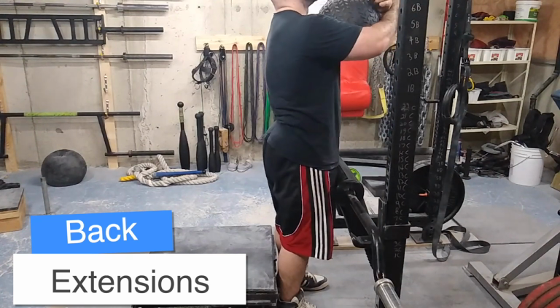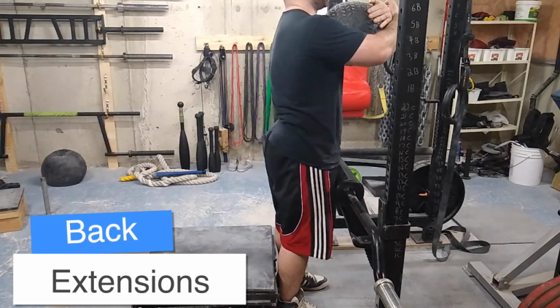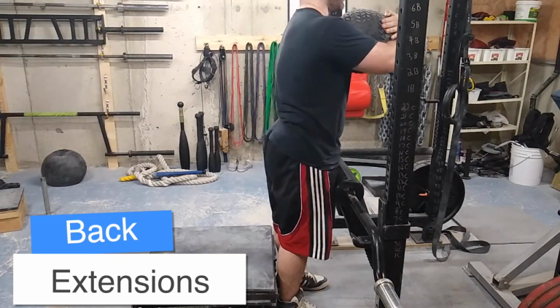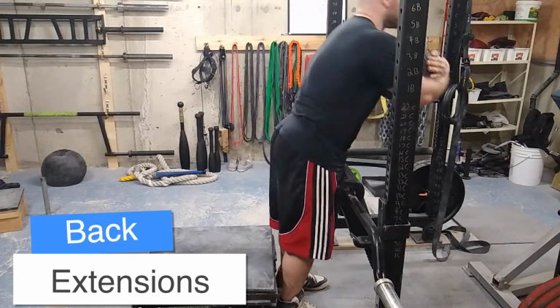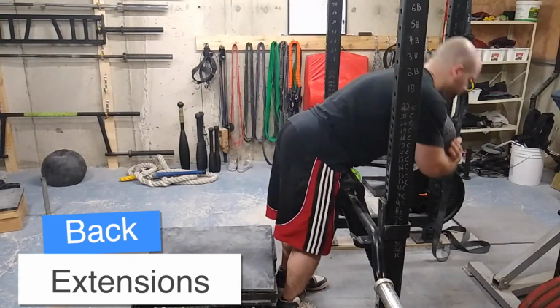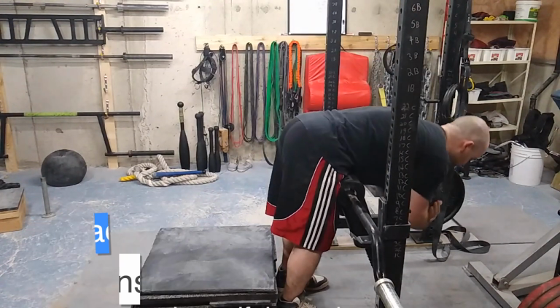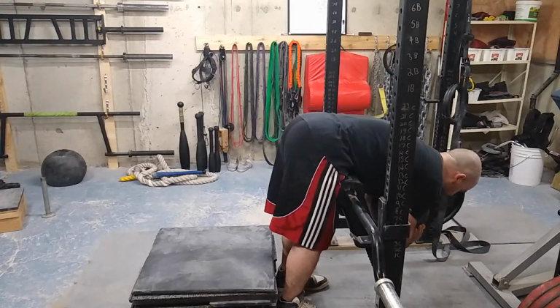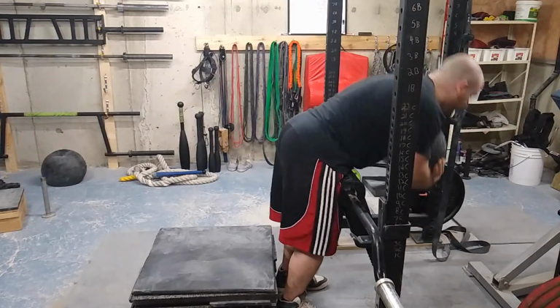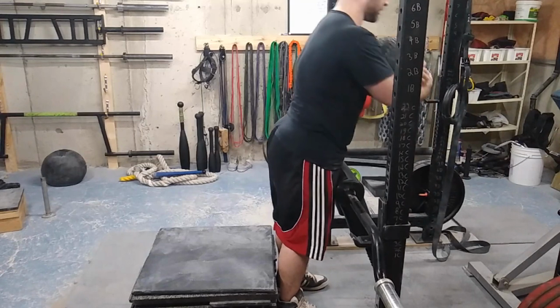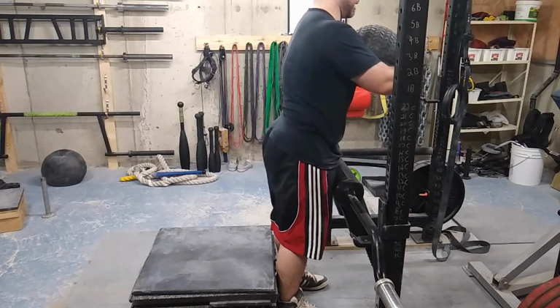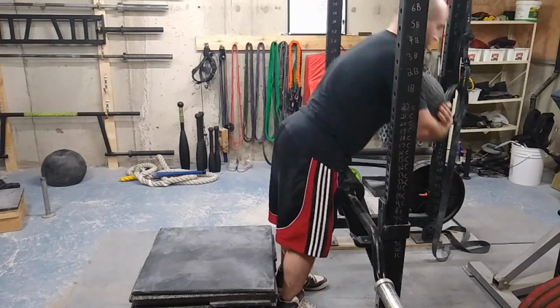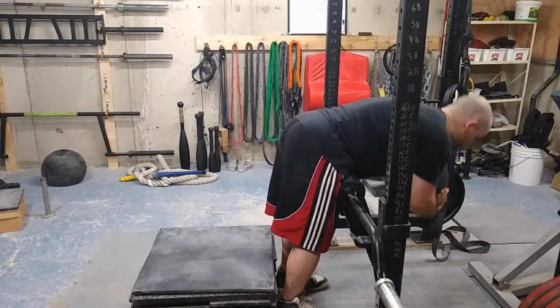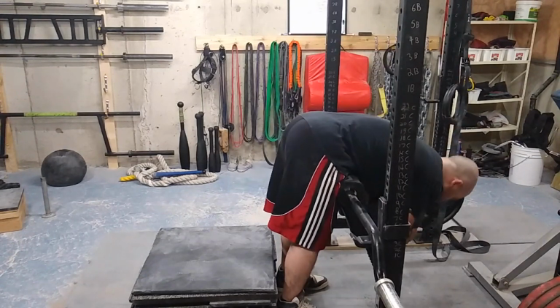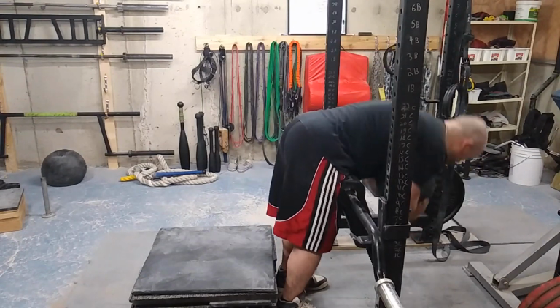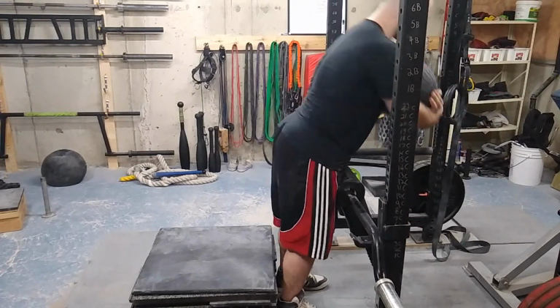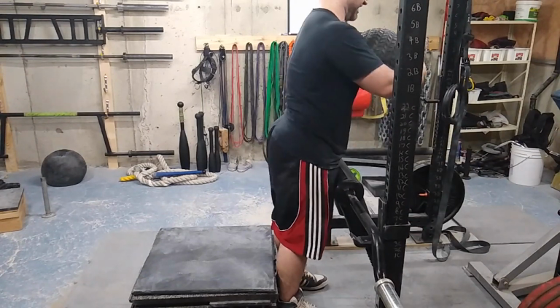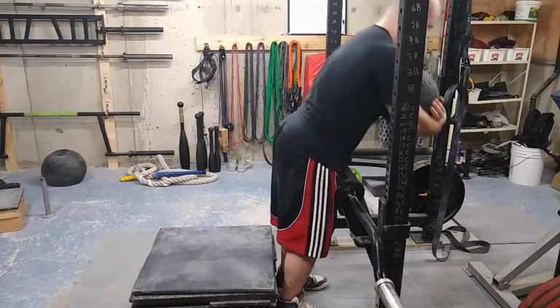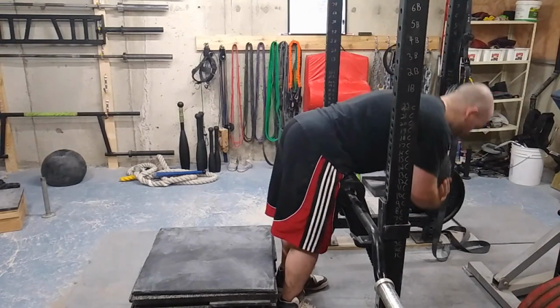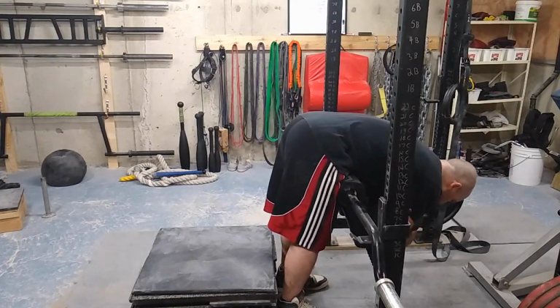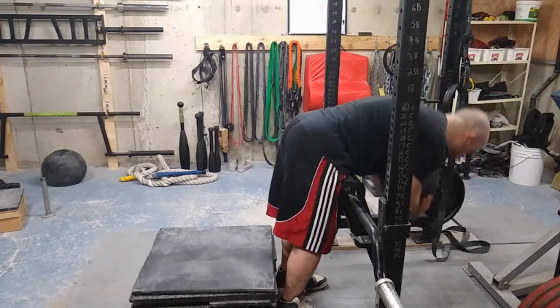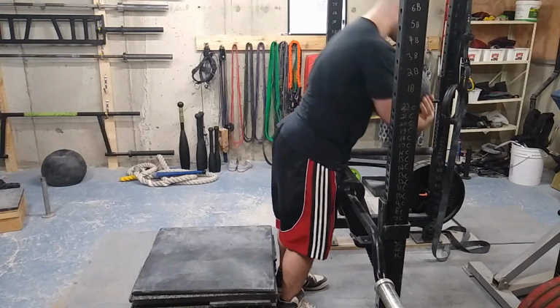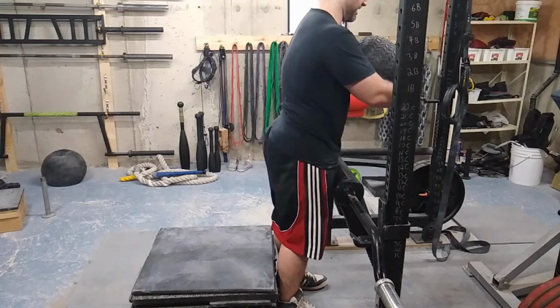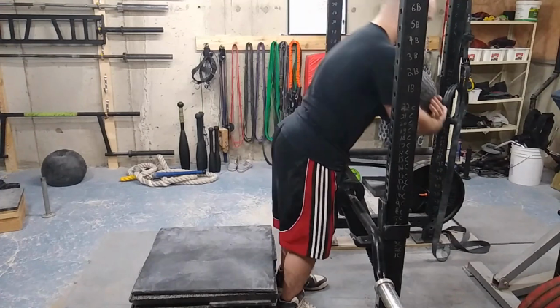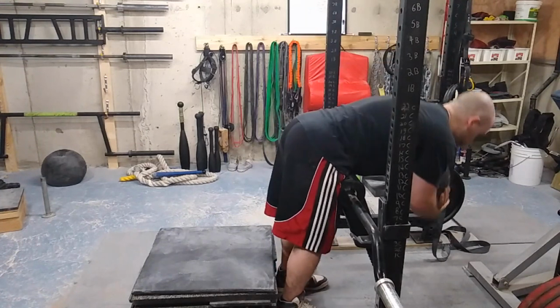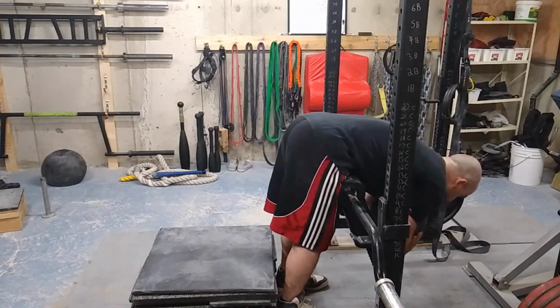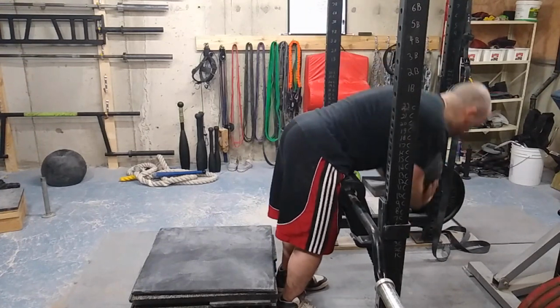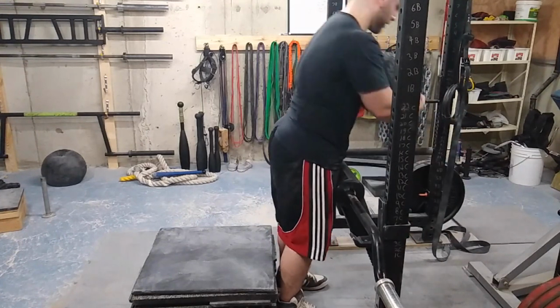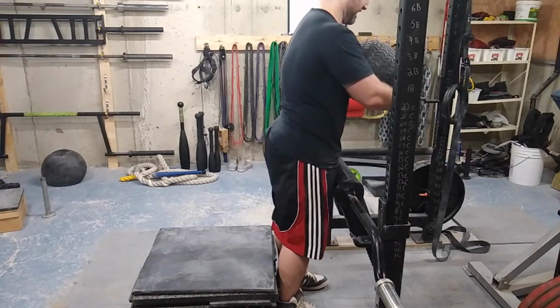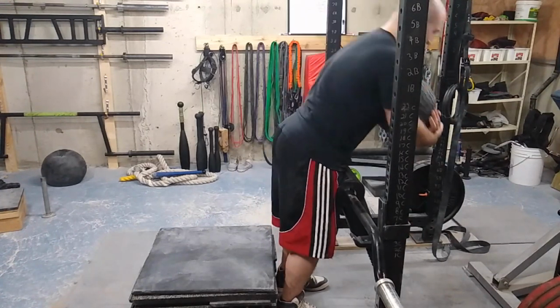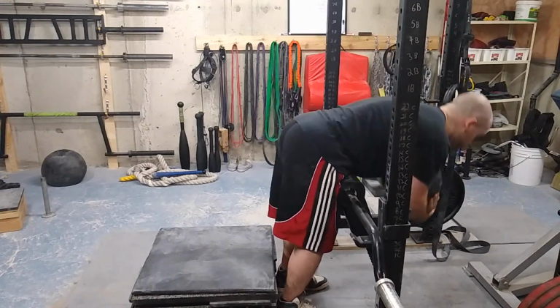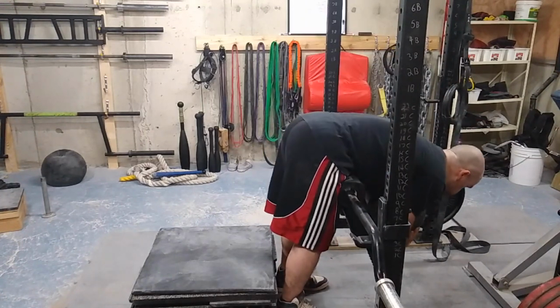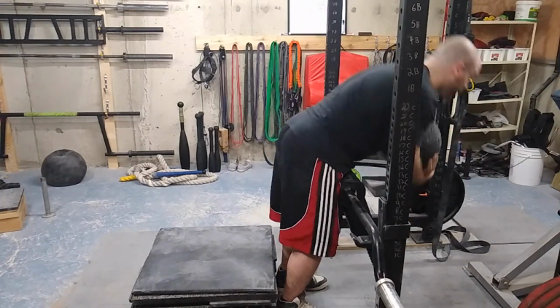Then I did some back extensions. I like doing them this way as opposed to a 45-degree angle, specifically for the back. I find this really hits your glutes and hamstrings hard as well, and your whole spinal erectors if you use a medicine ball.